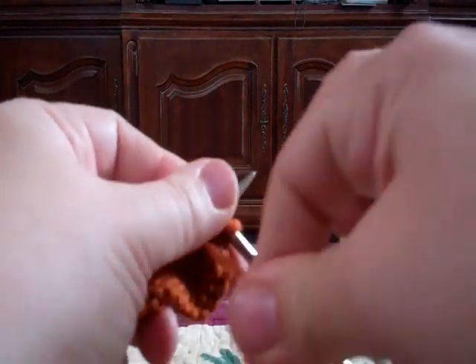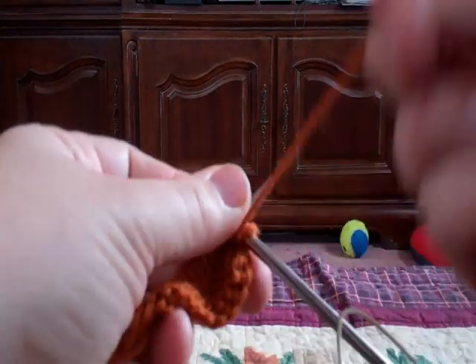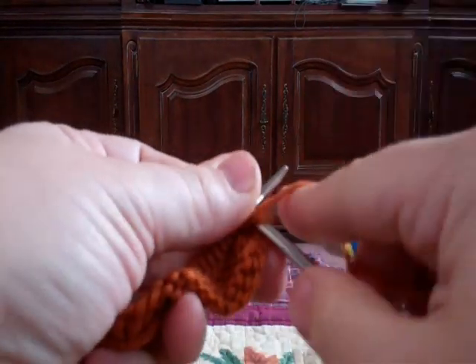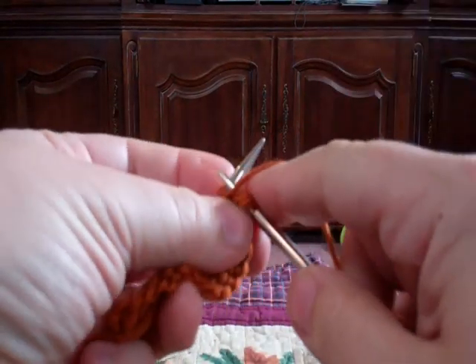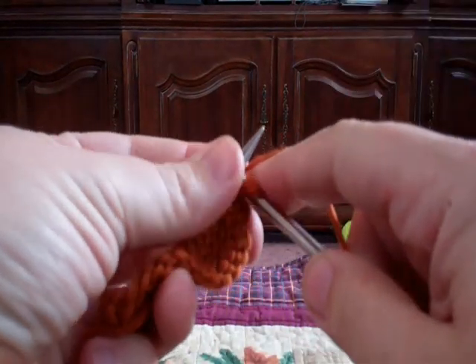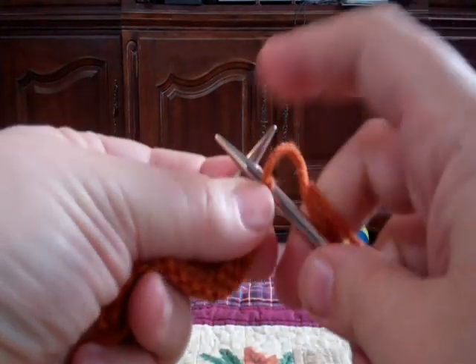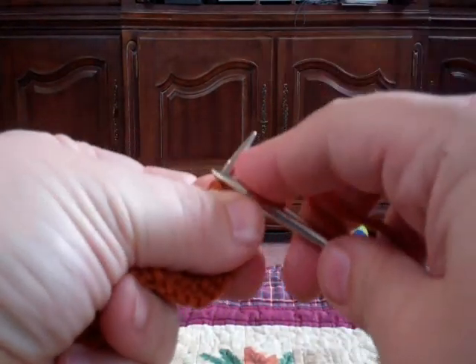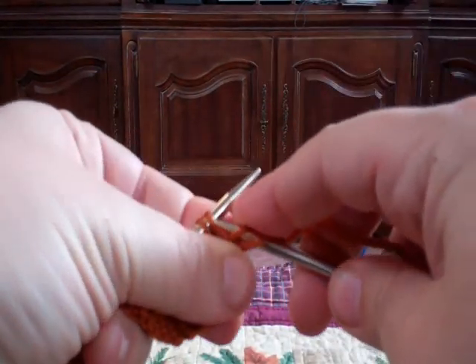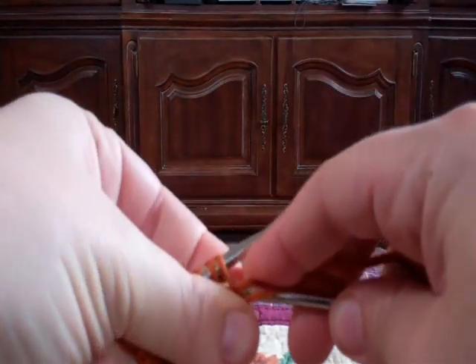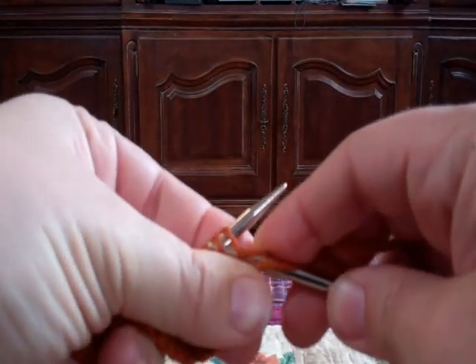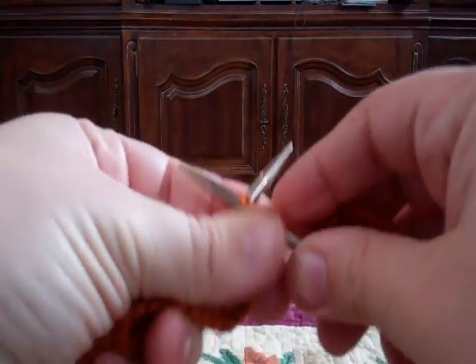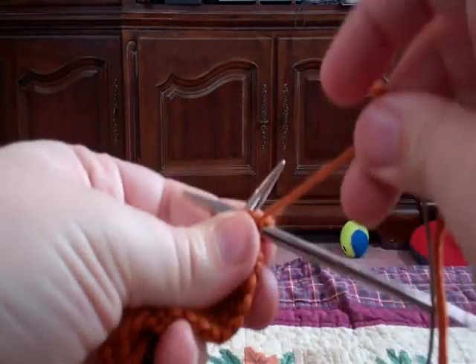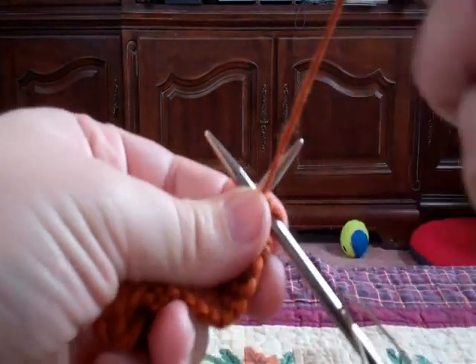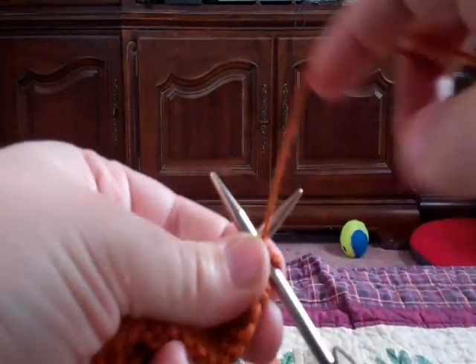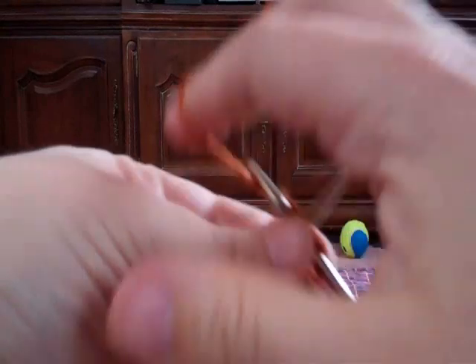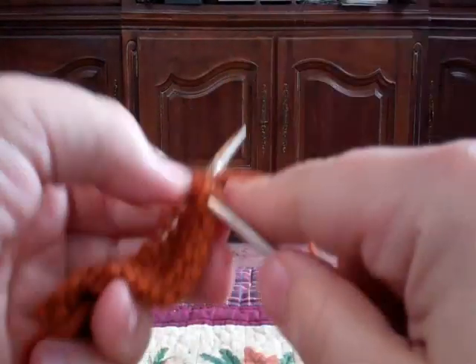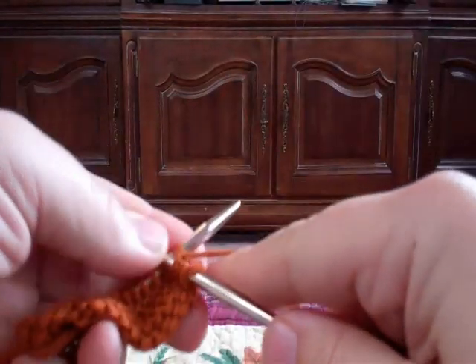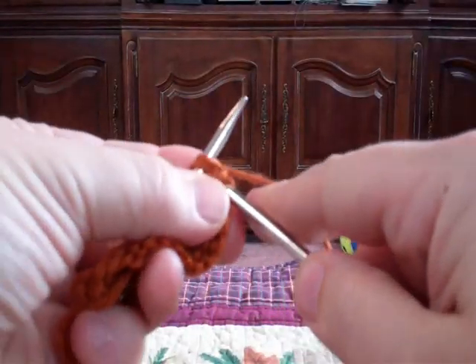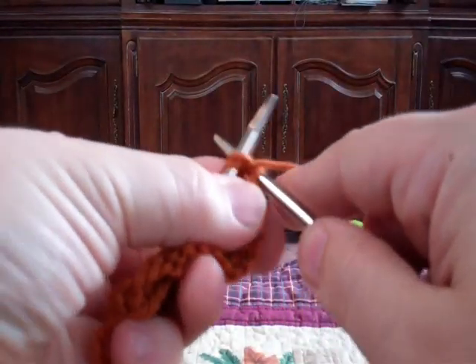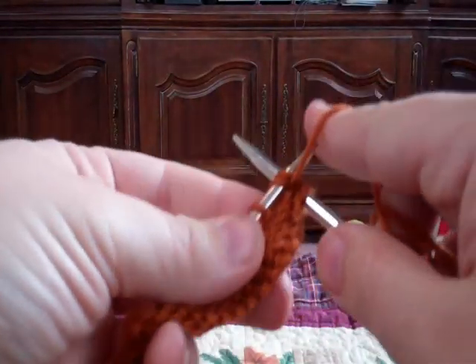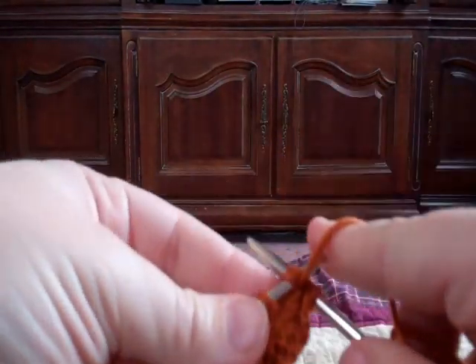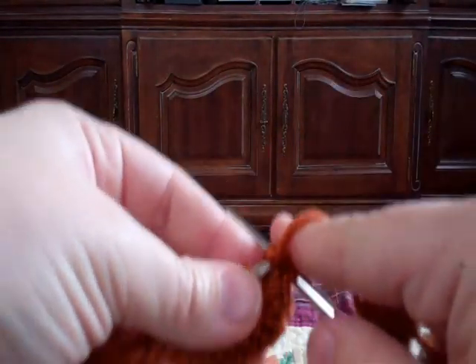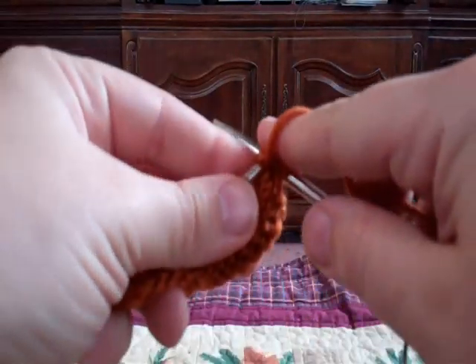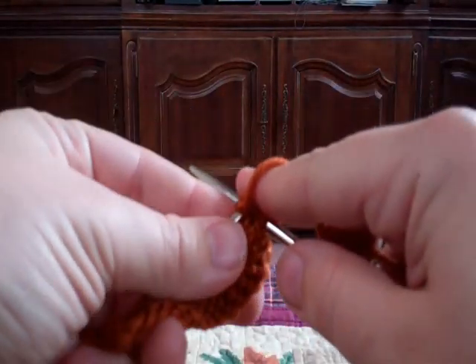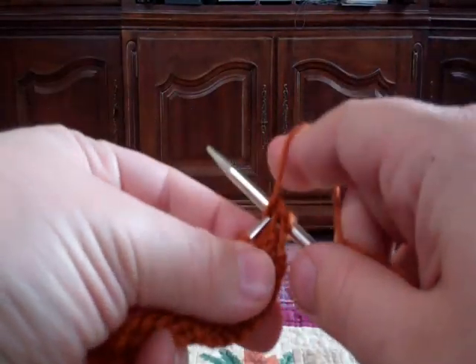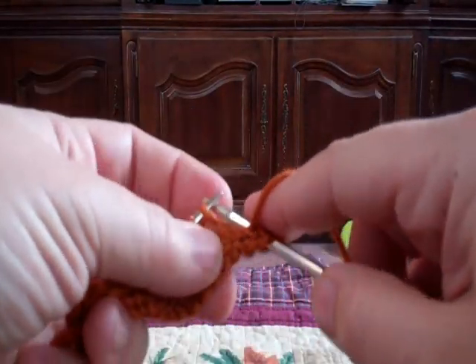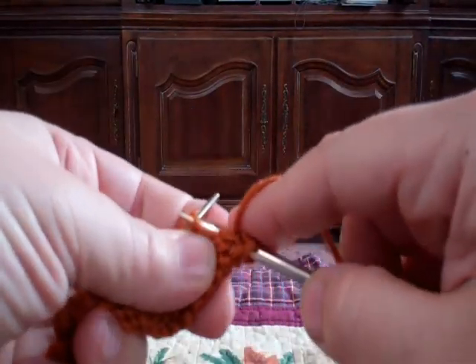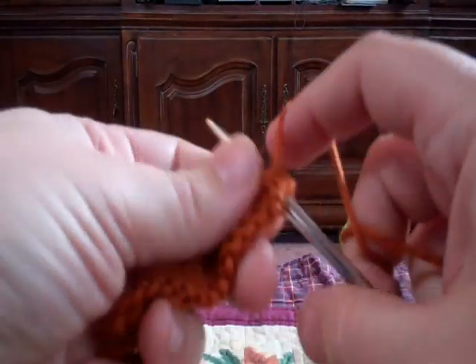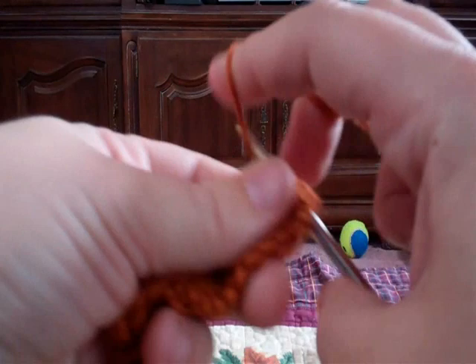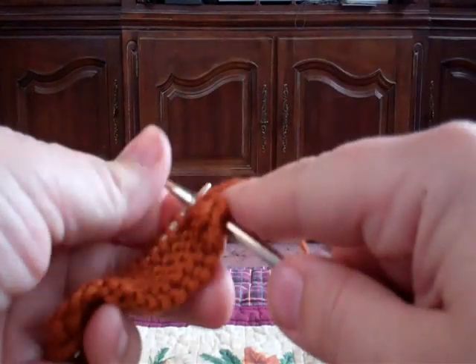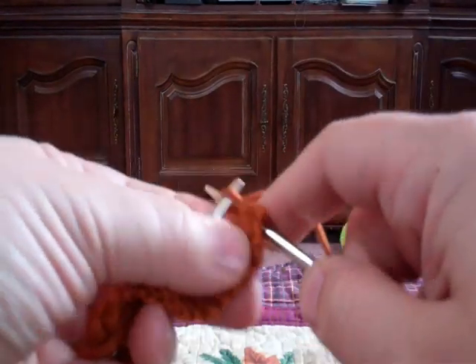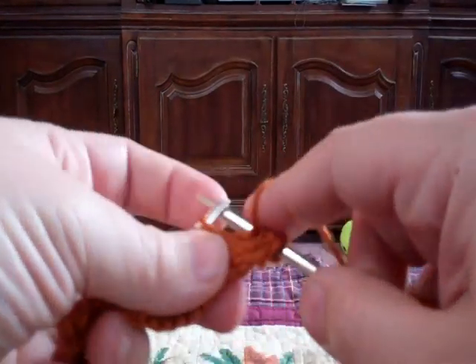The left-over loop stays behind, and we're going to purl two together just like this. According to the designer, this will help close the row. This is a different way of doing short rows.